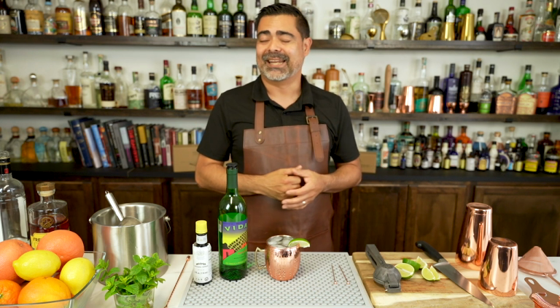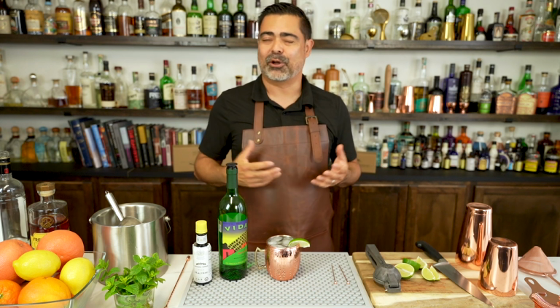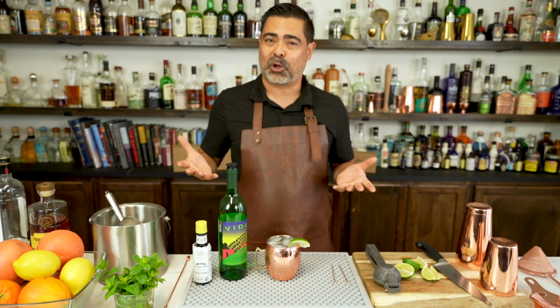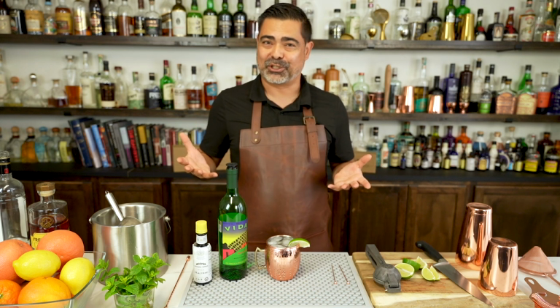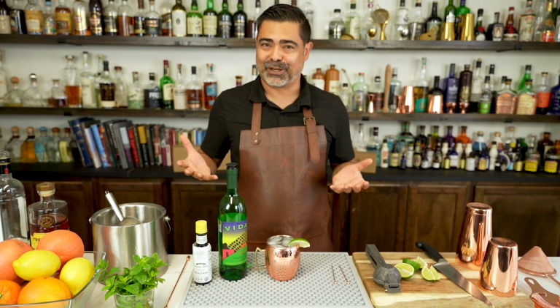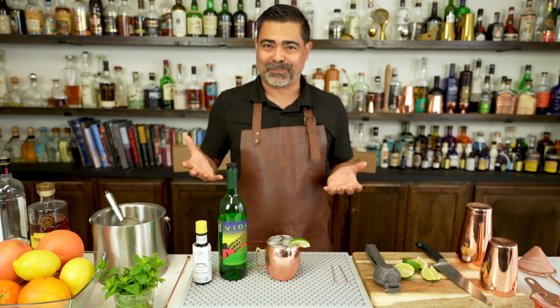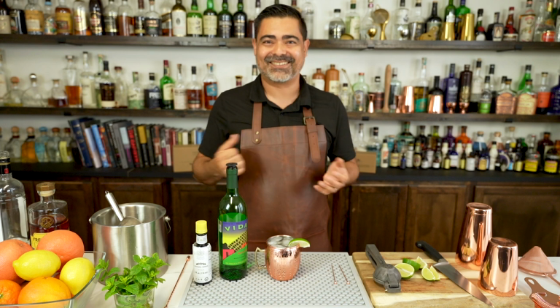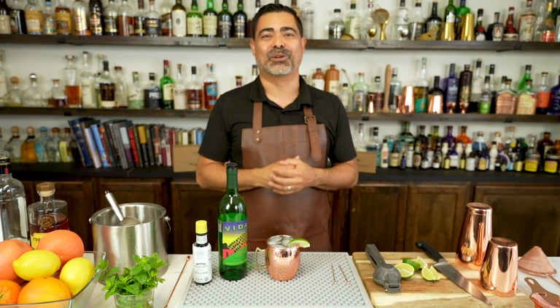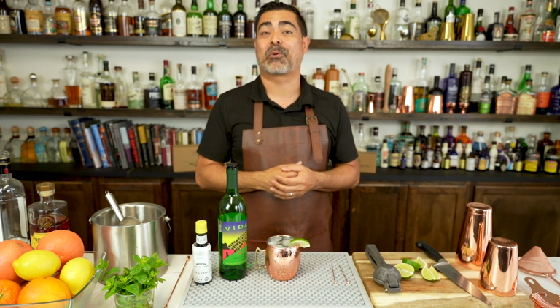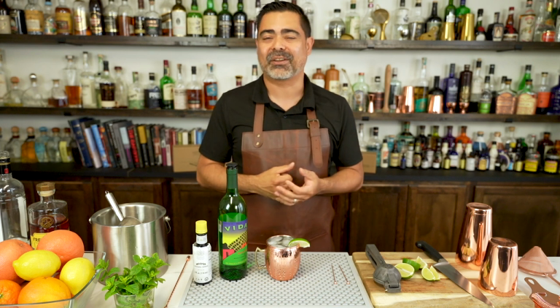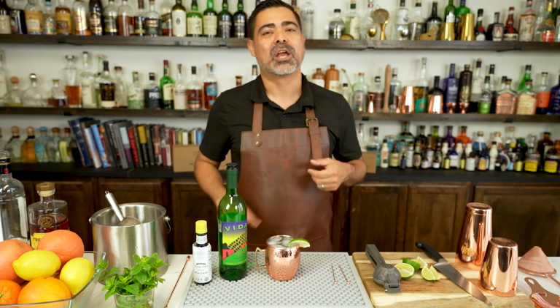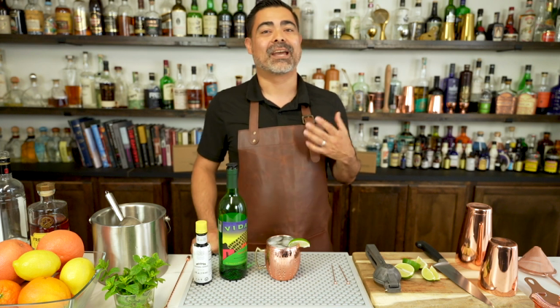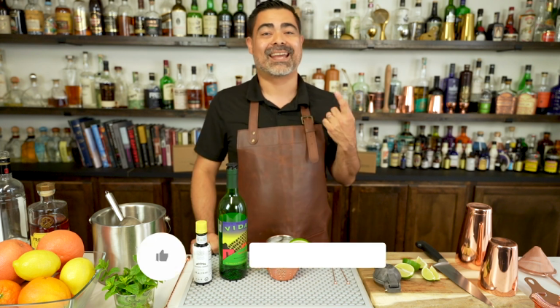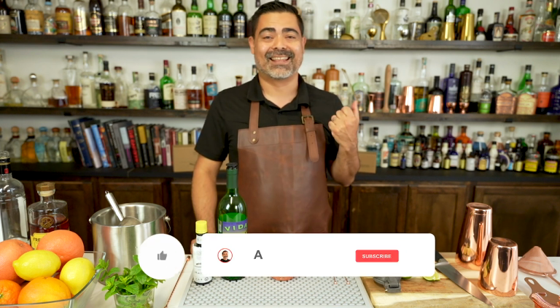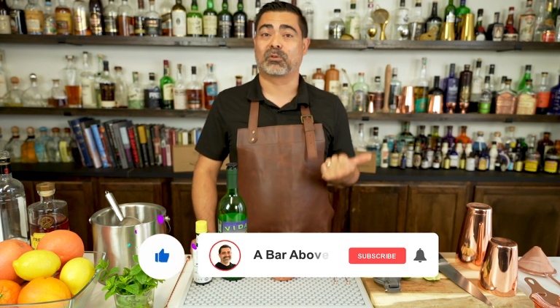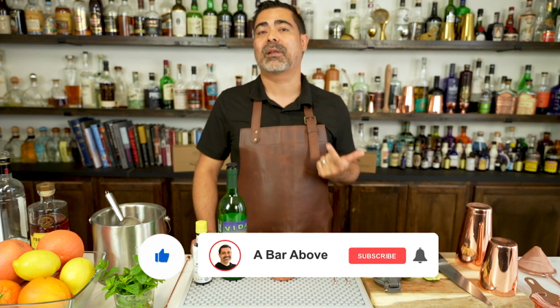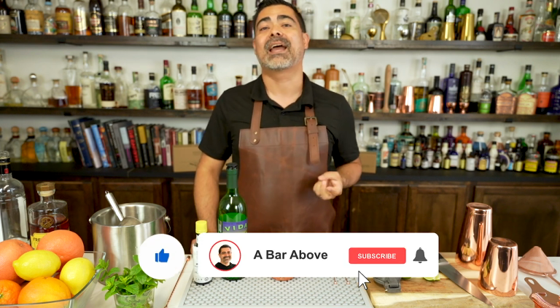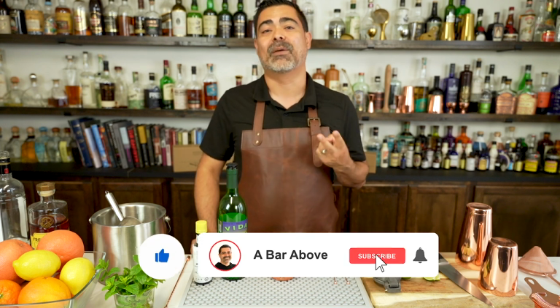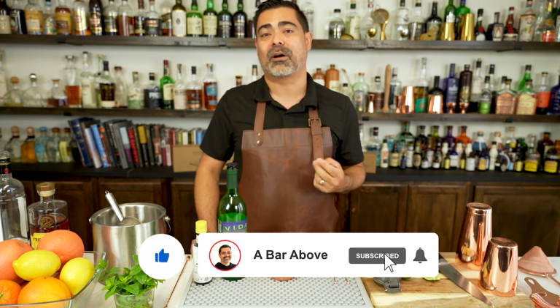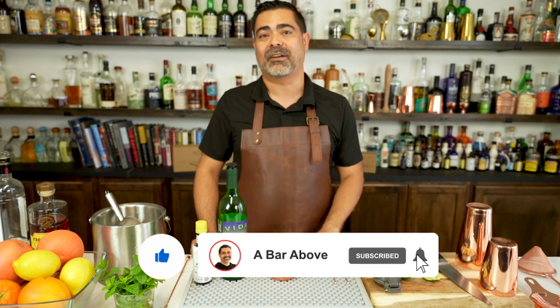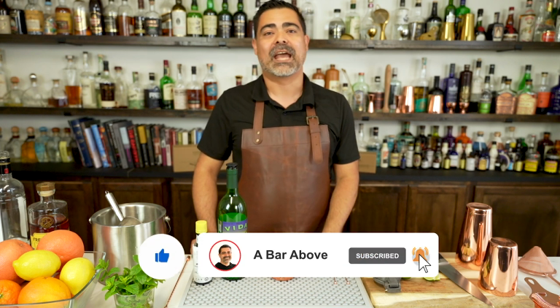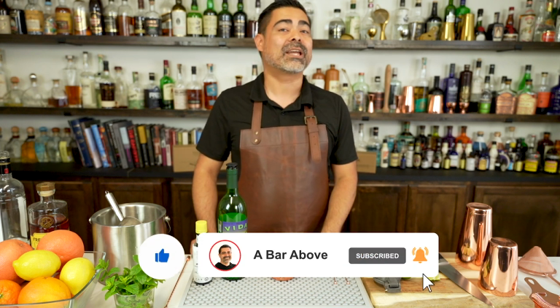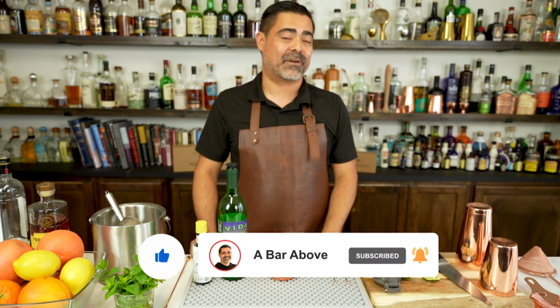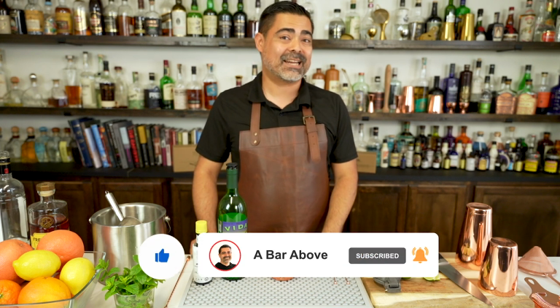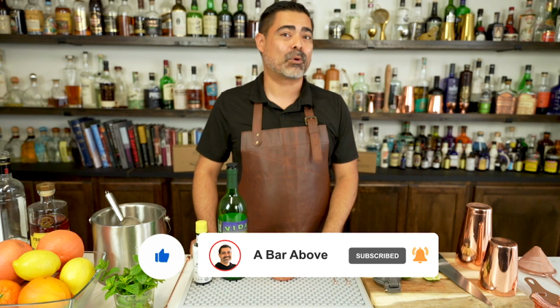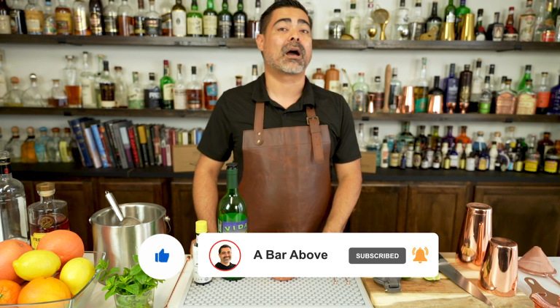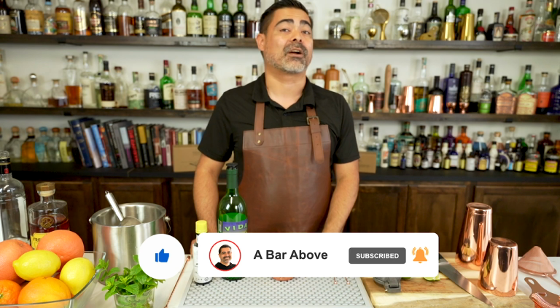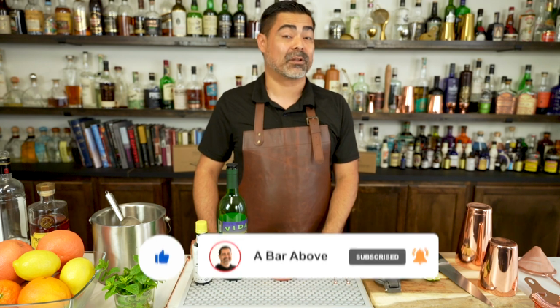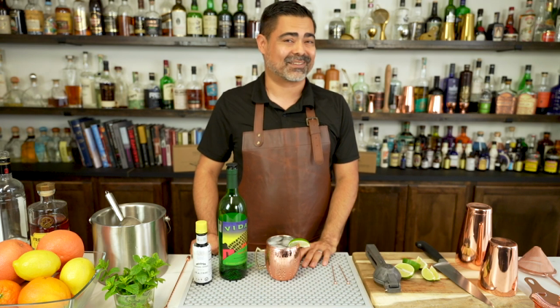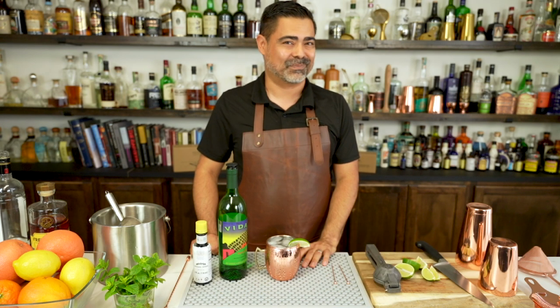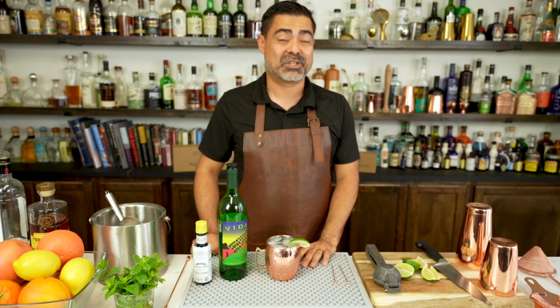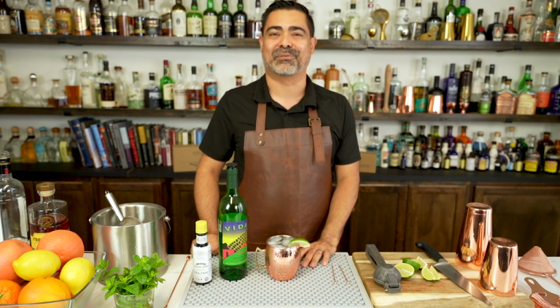Now I know you've all watched YouTube videos before, so you know what we're going to ask — go ahead and hit the subscribe, like, and the bell icon, and you'll get notified anytime we make other cocktail videos like this one. Cheers, everyone.